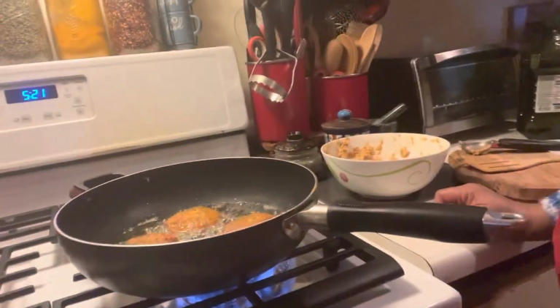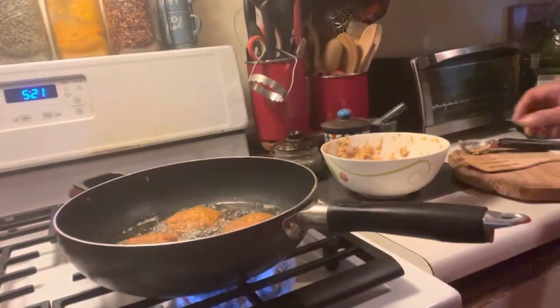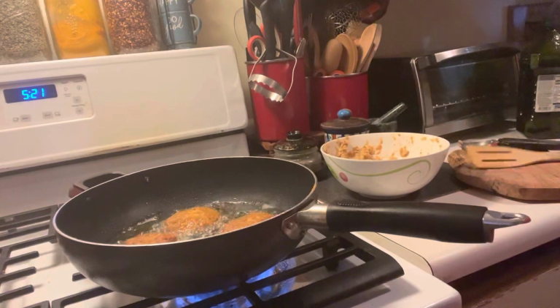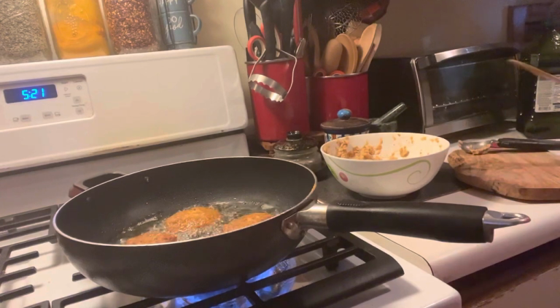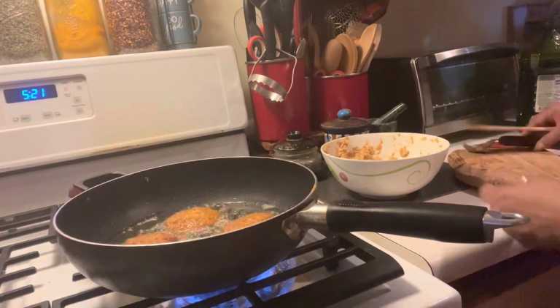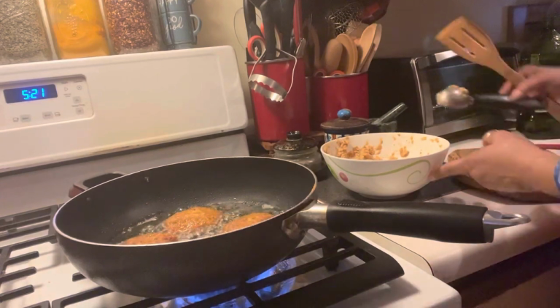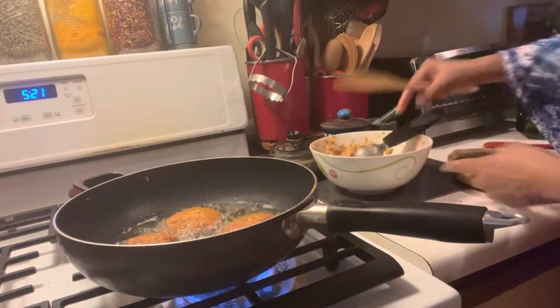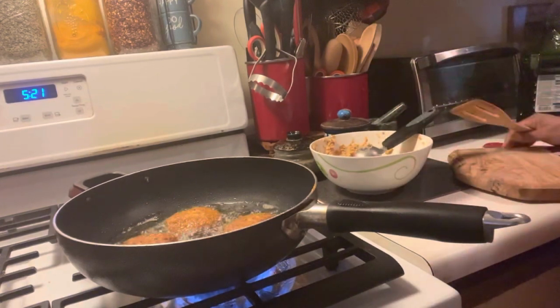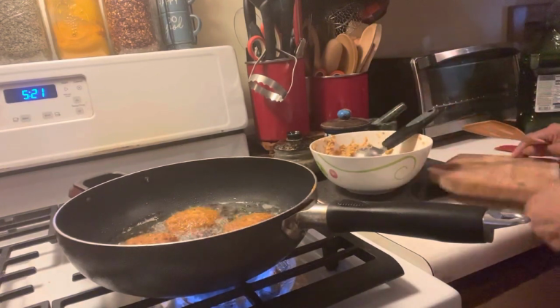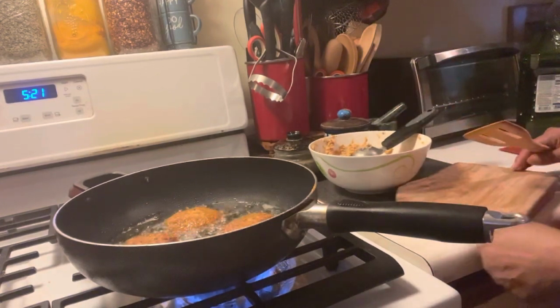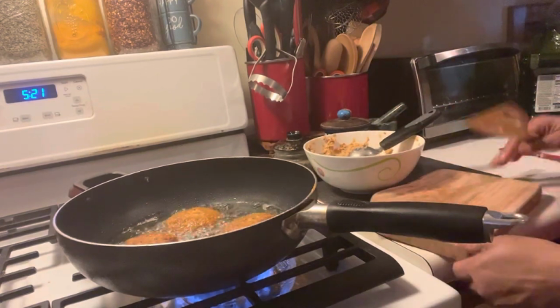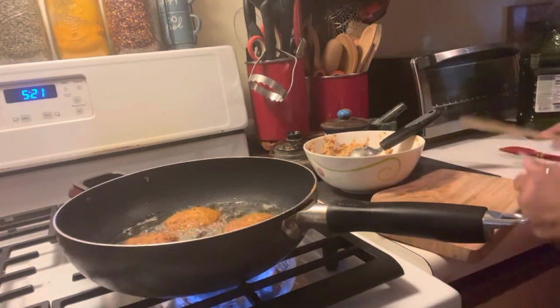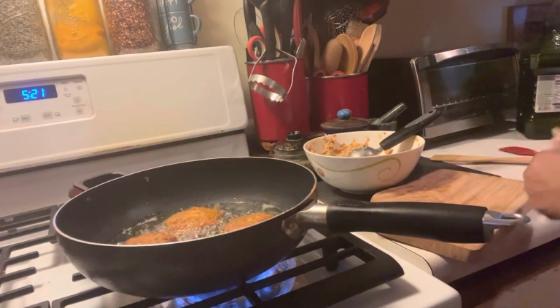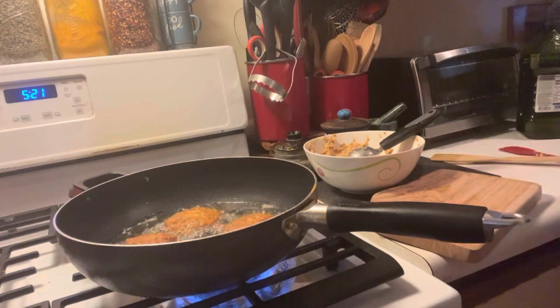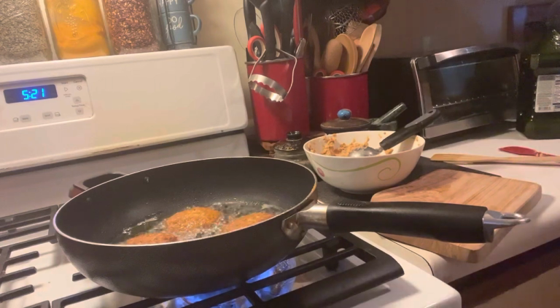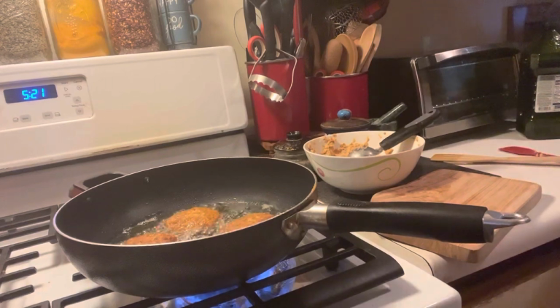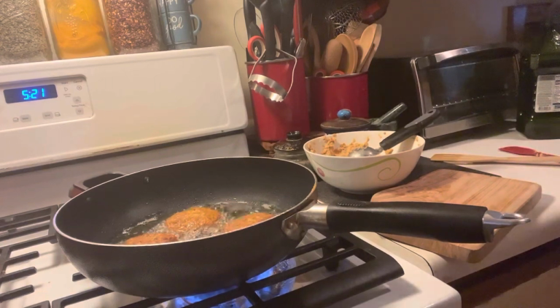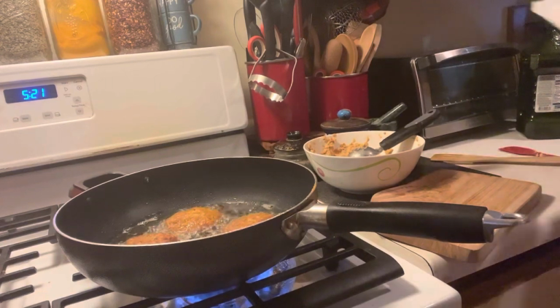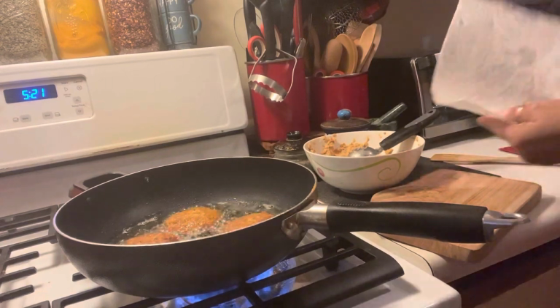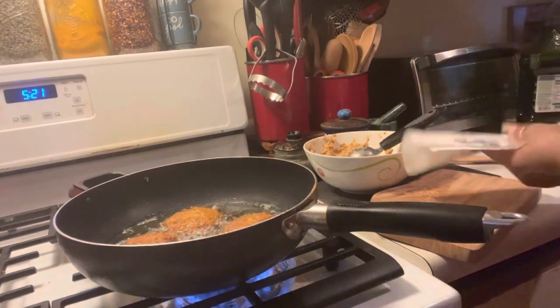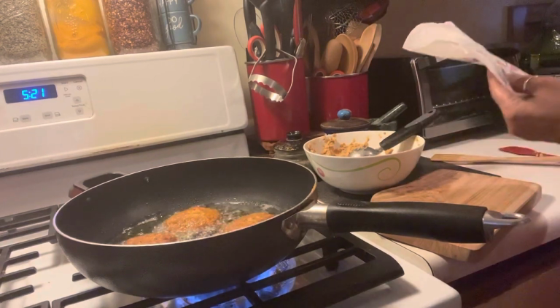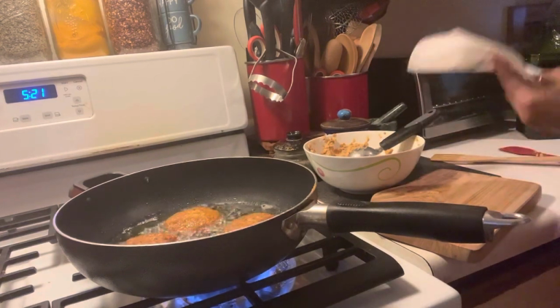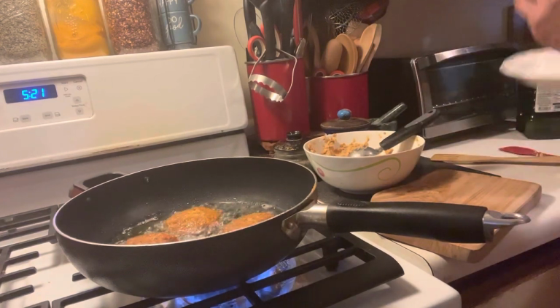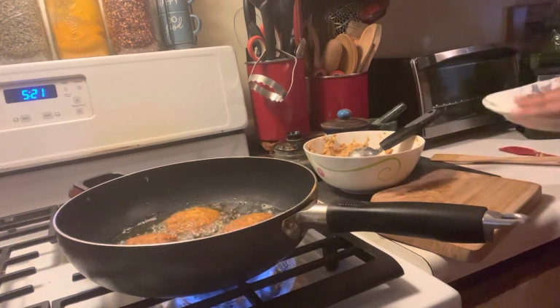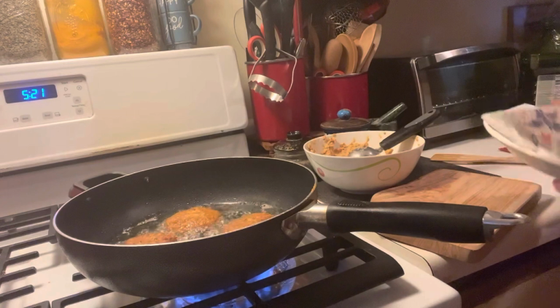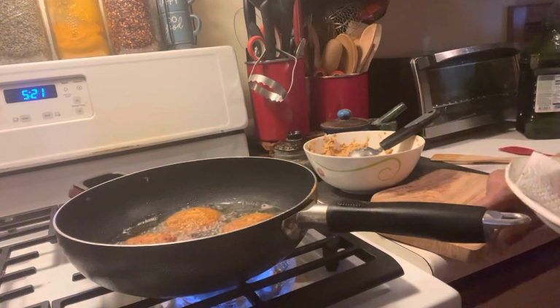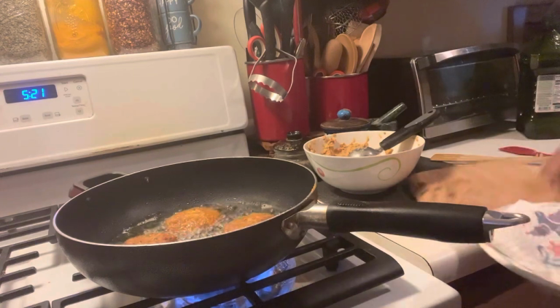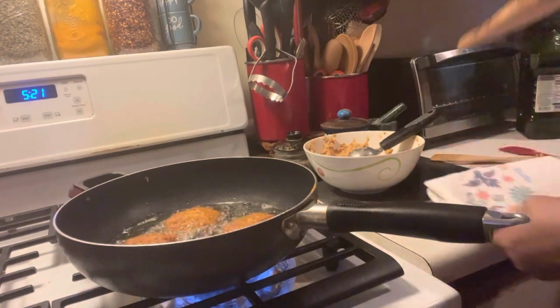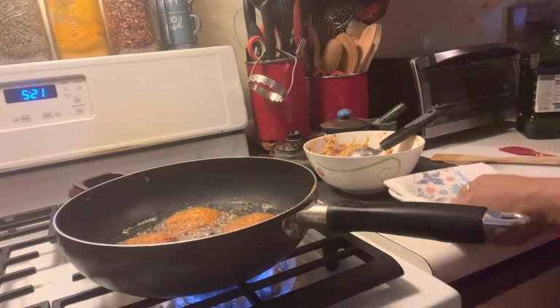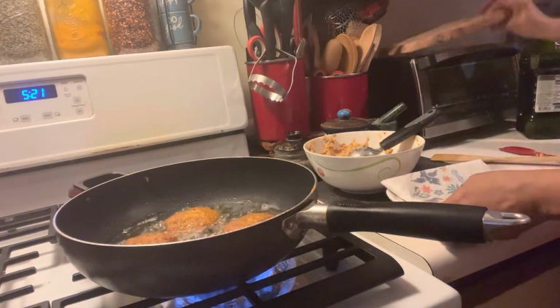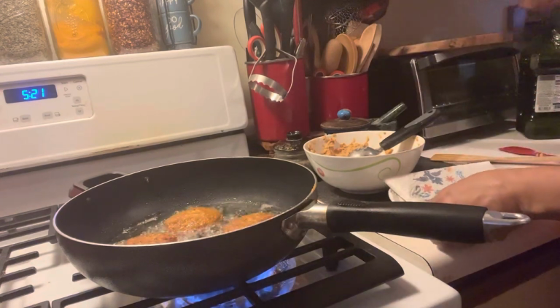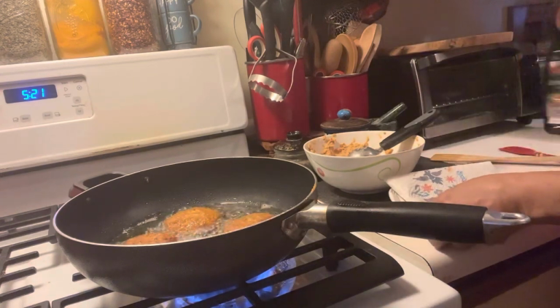Let's take one out and try one while the other ones are cooking. Let's put some paper towel down here — I'm going to put it on this plate because we don't want it to get oily.